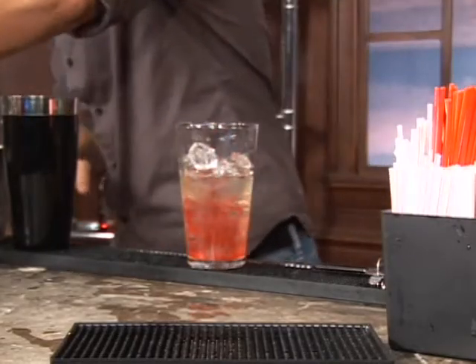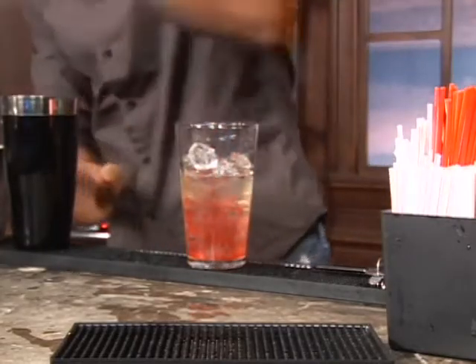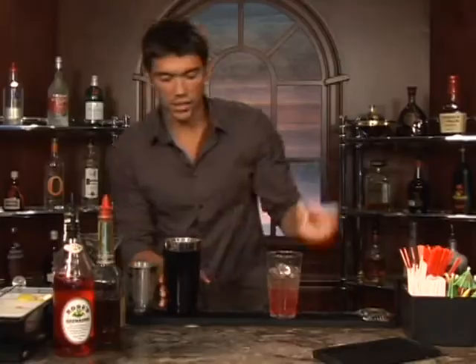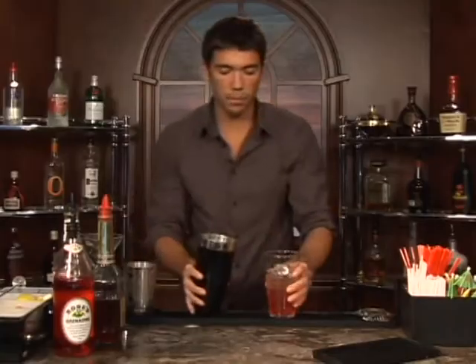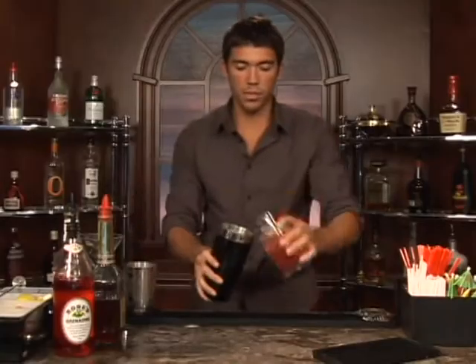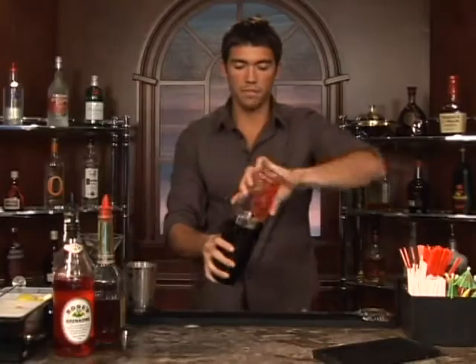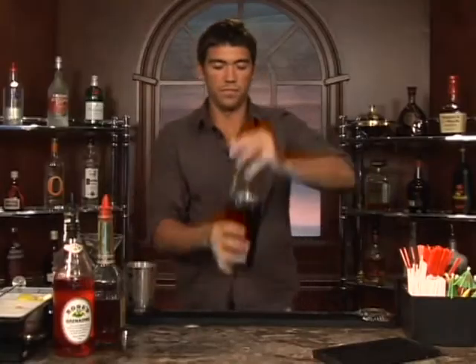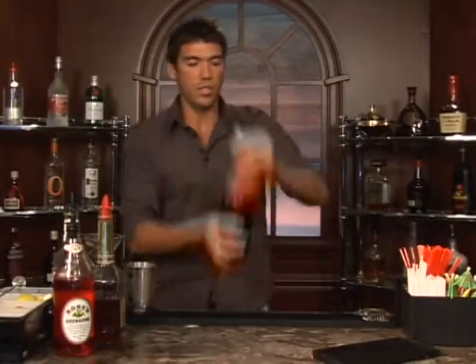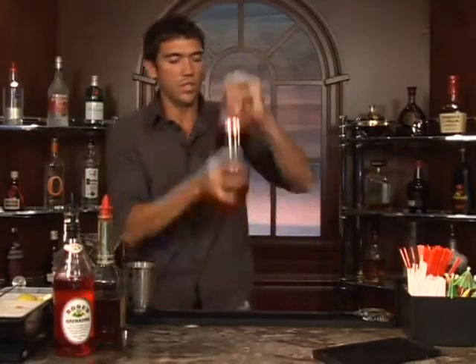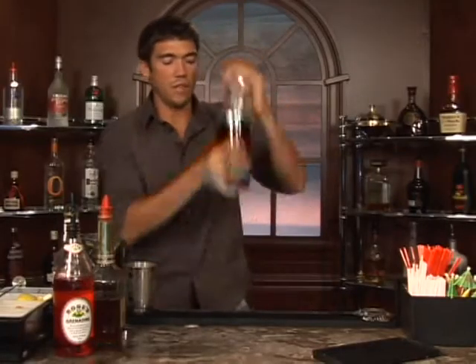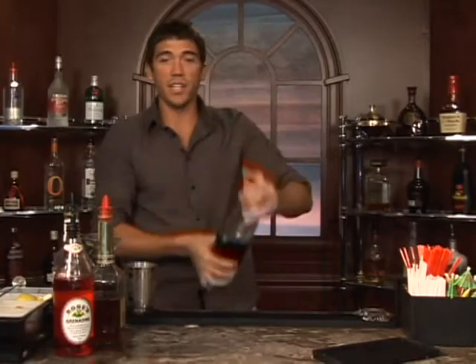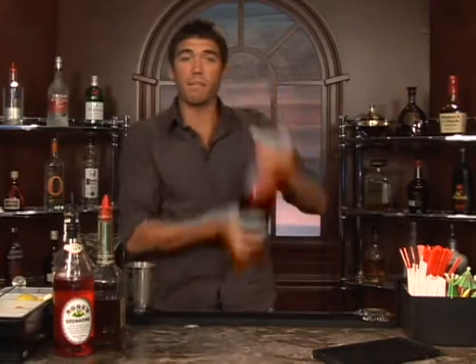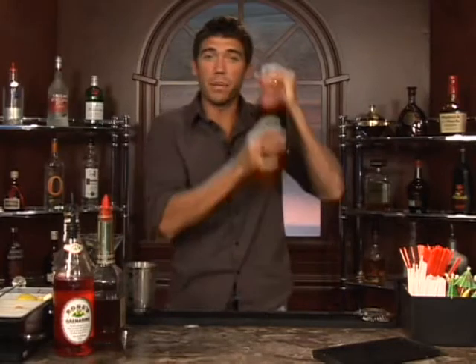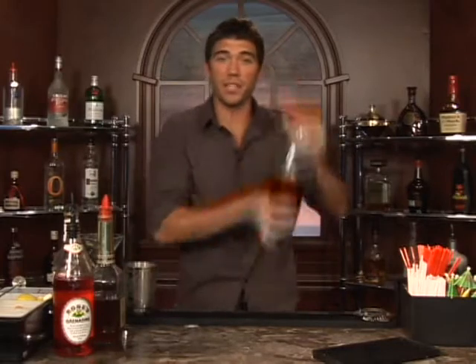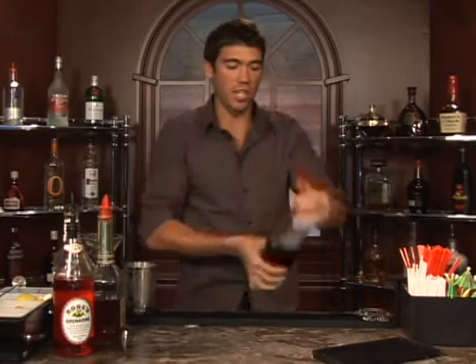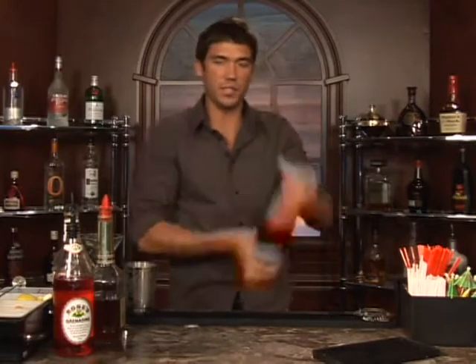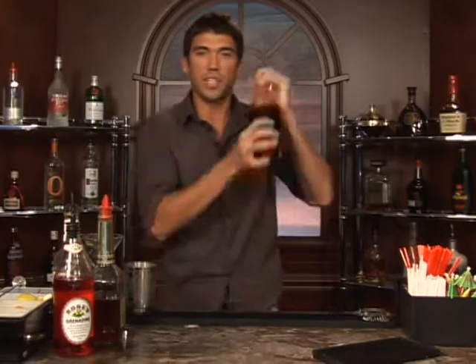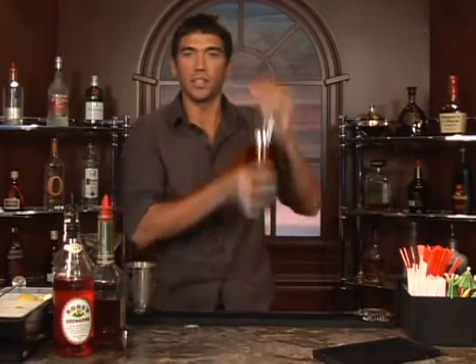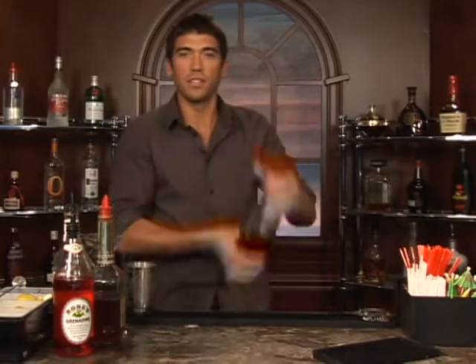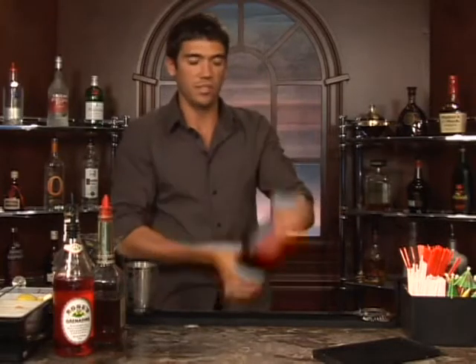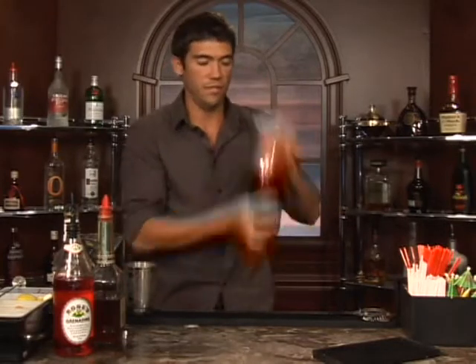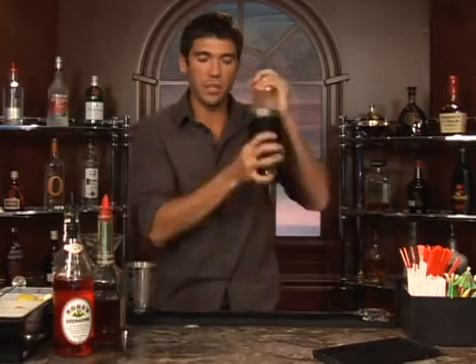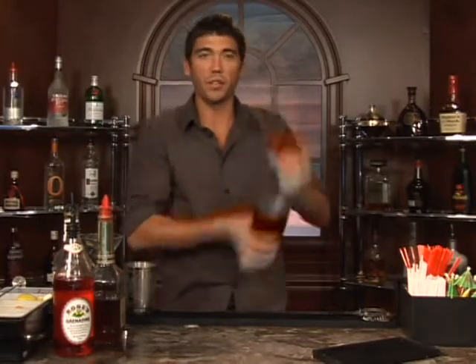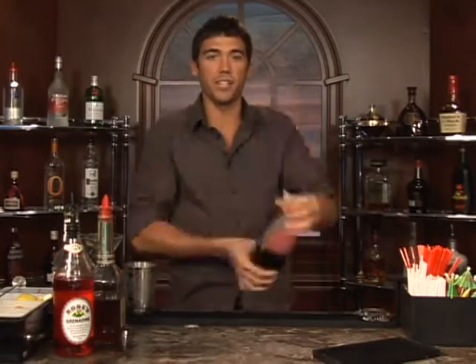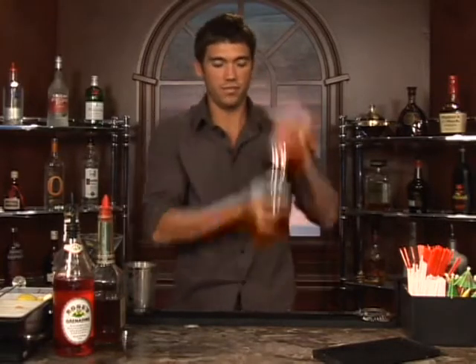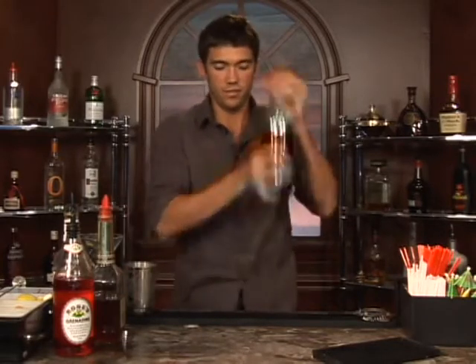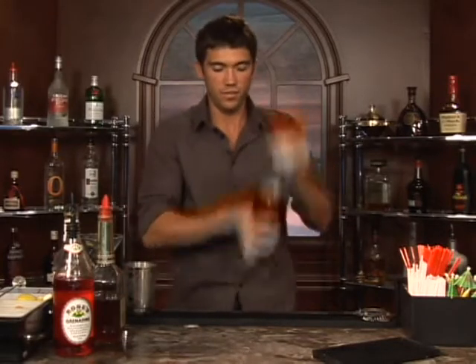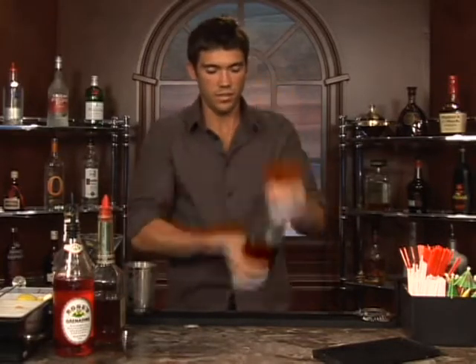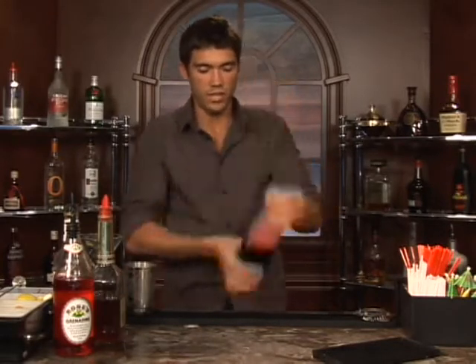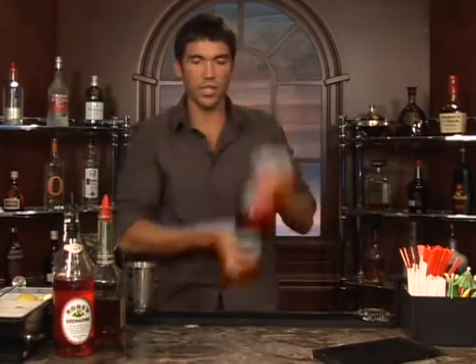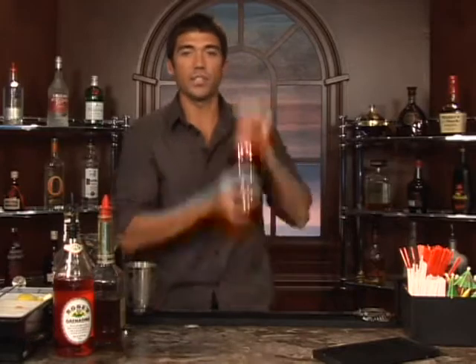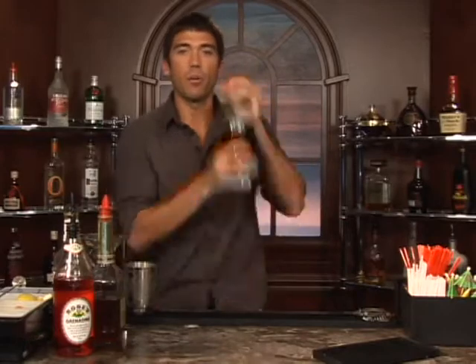Now let's shake these up real good. It should have a nice pink color — it's like a flamingo, right? Get it nice and cold.